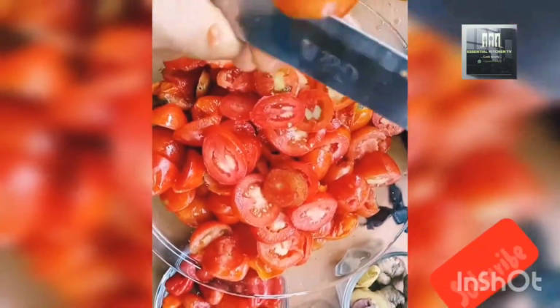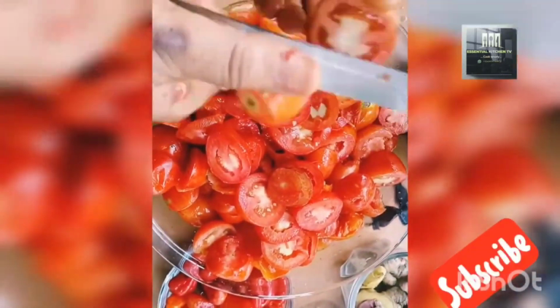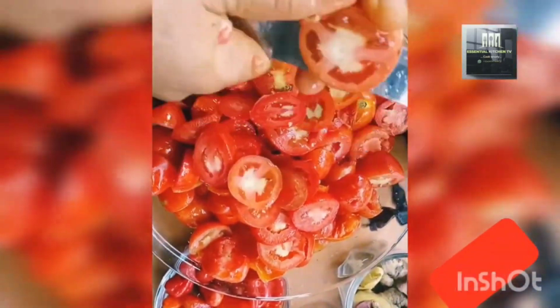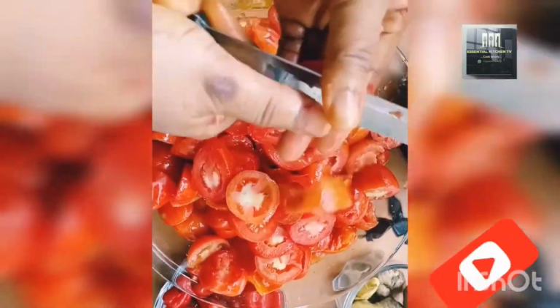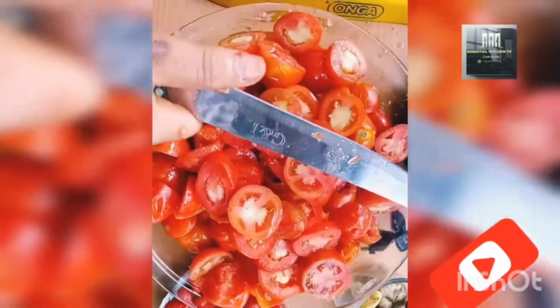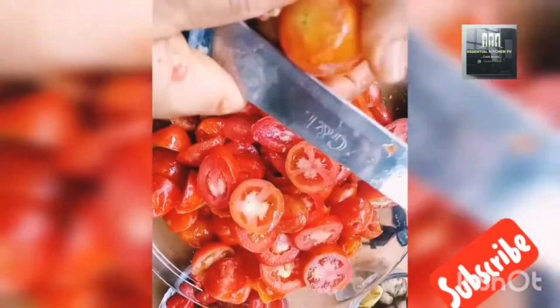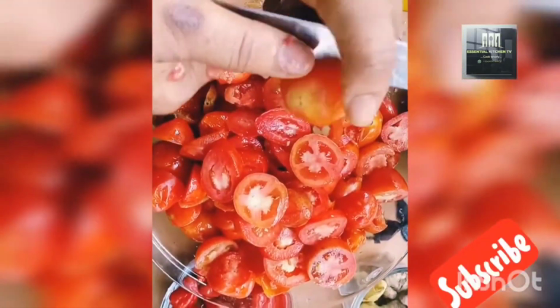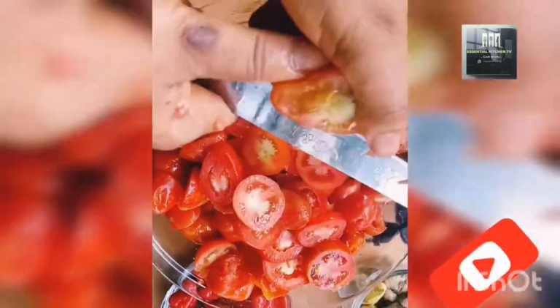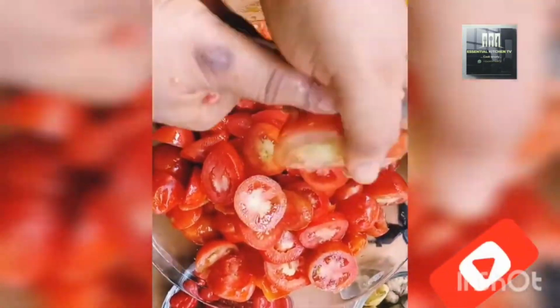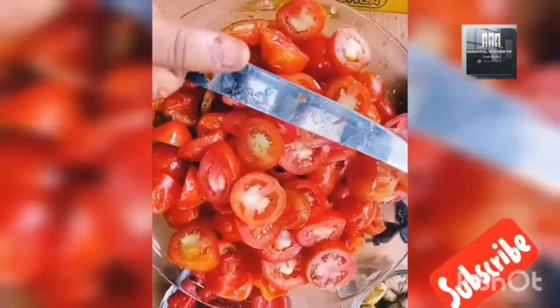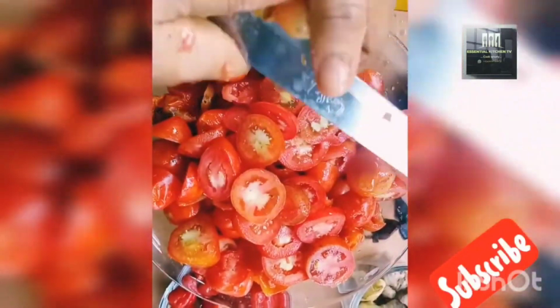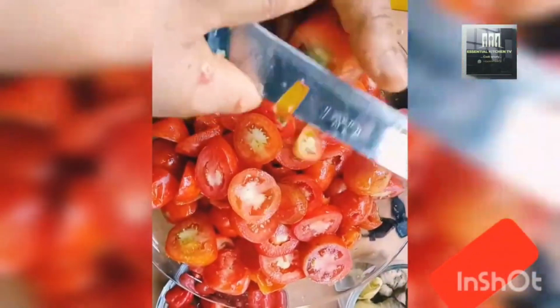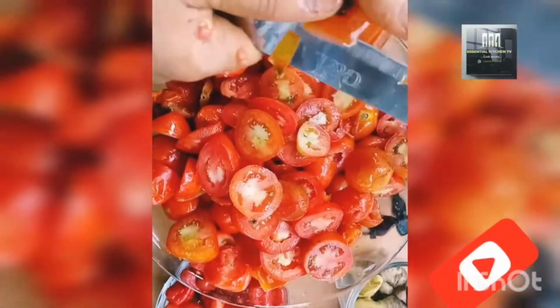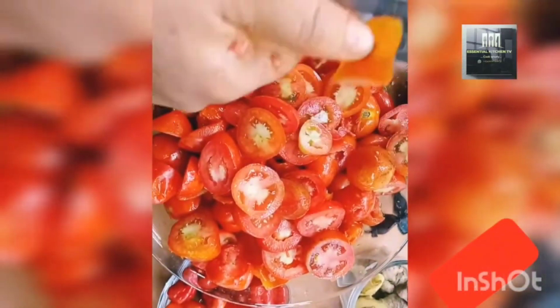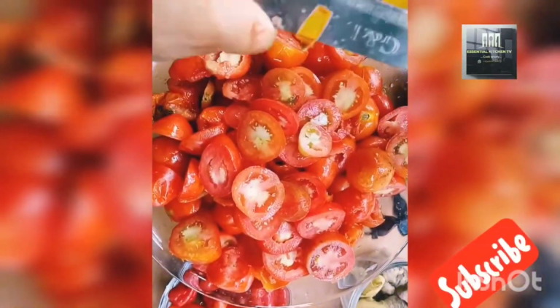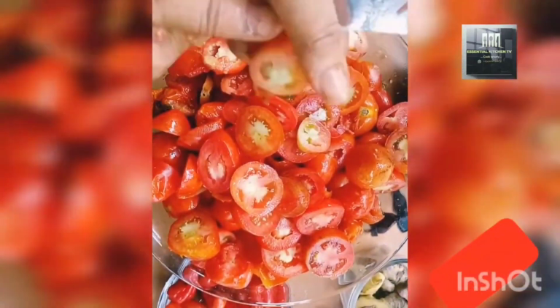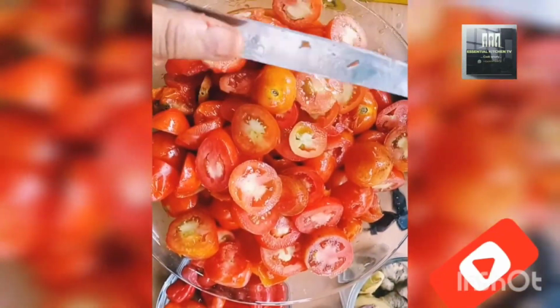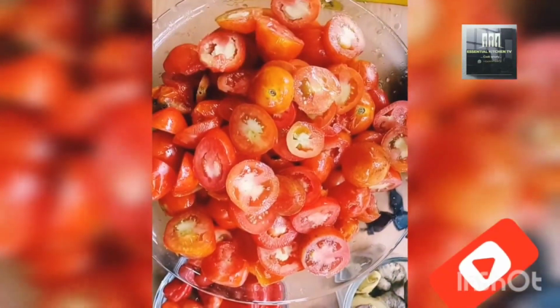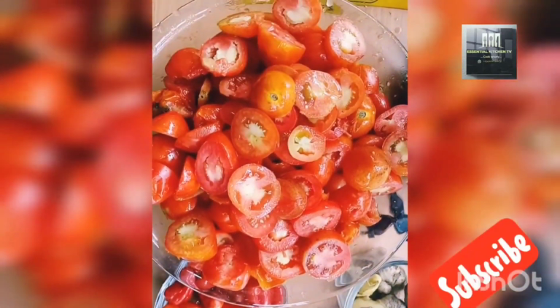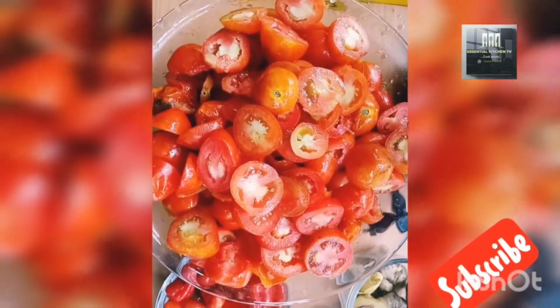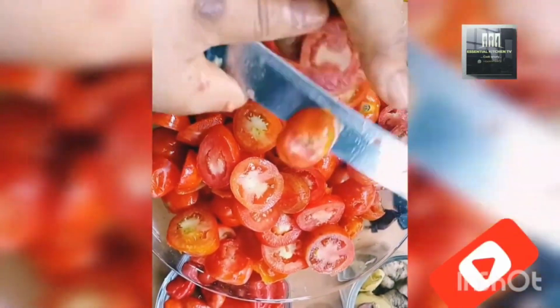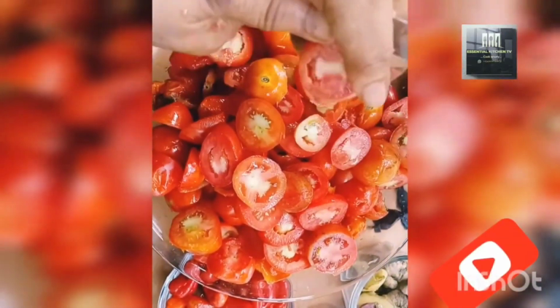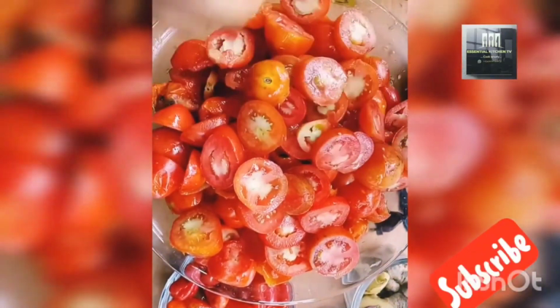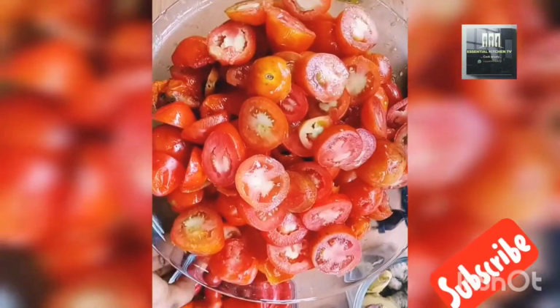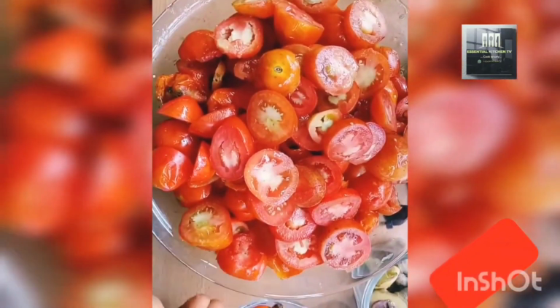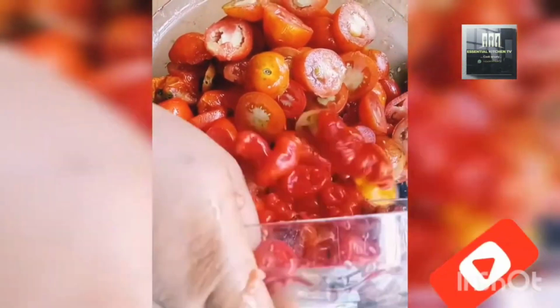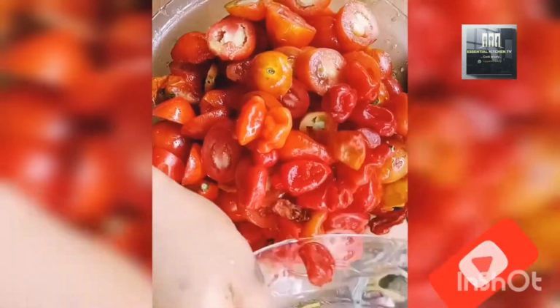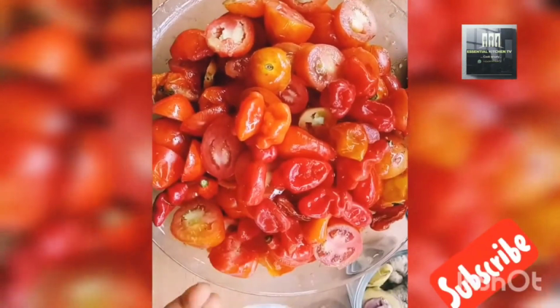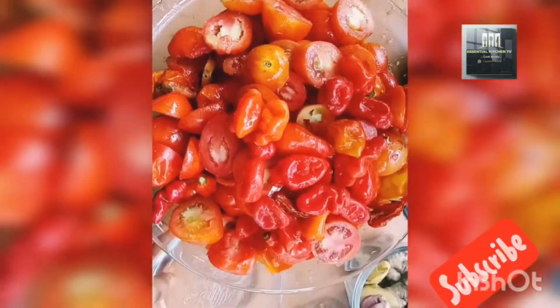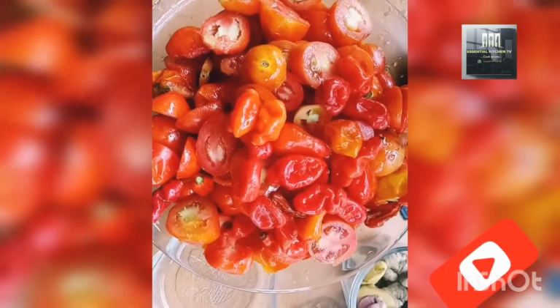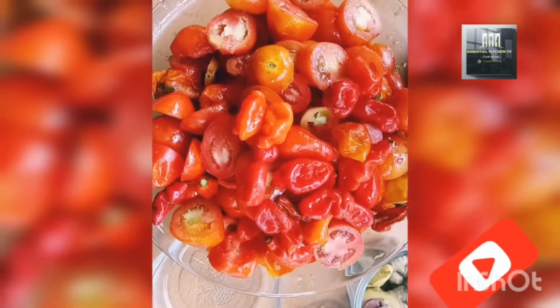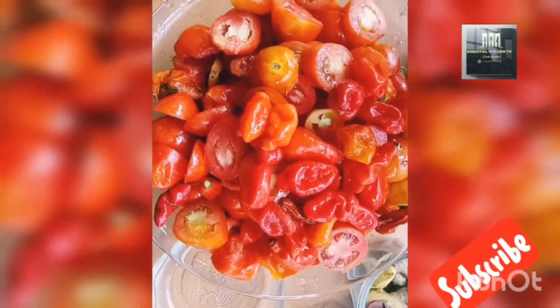You can add anything to it — you can add pepper, ginger, turmeric — anything you want to add to it.